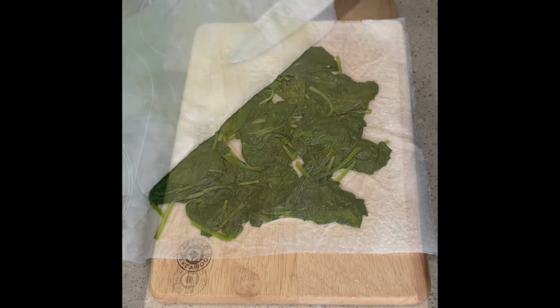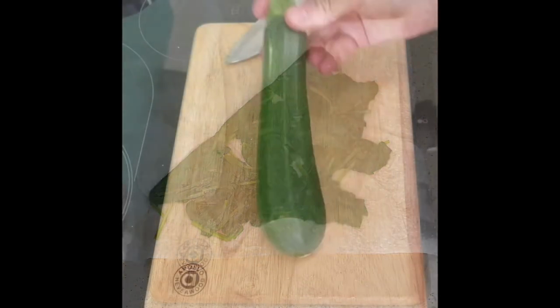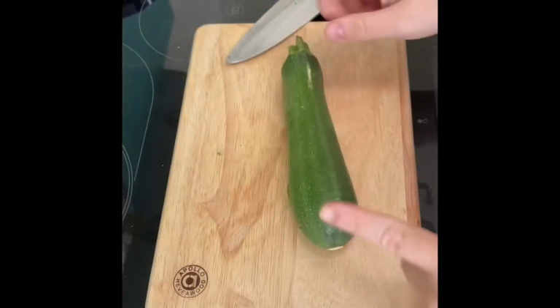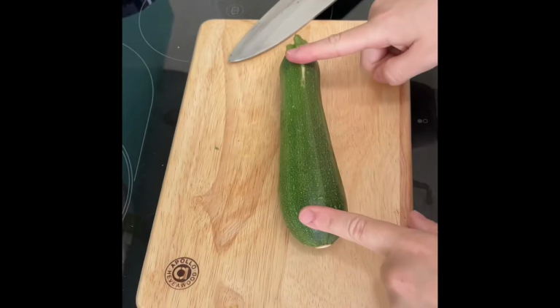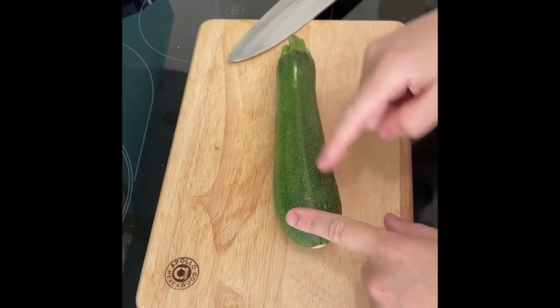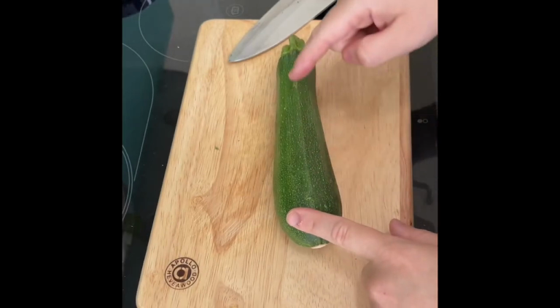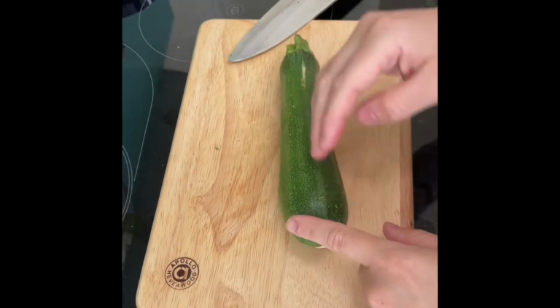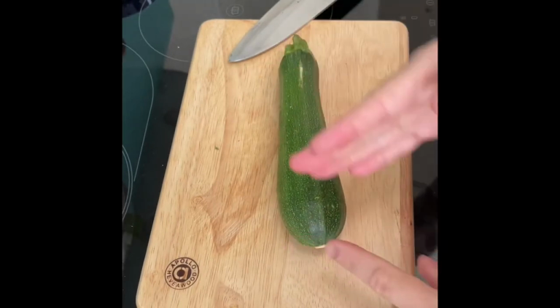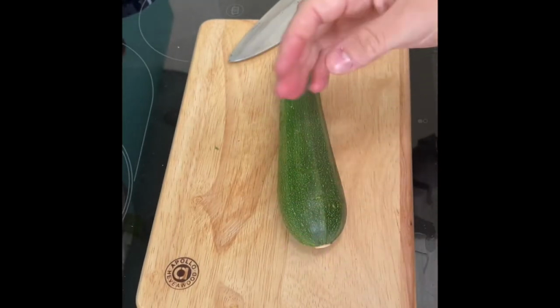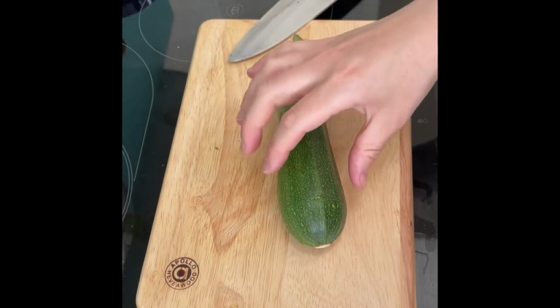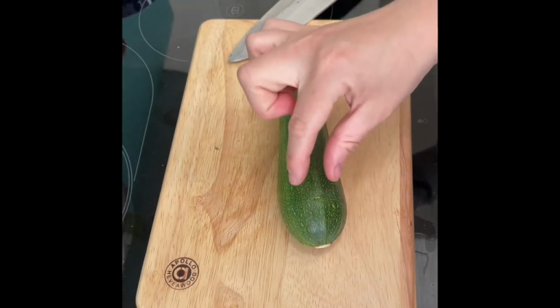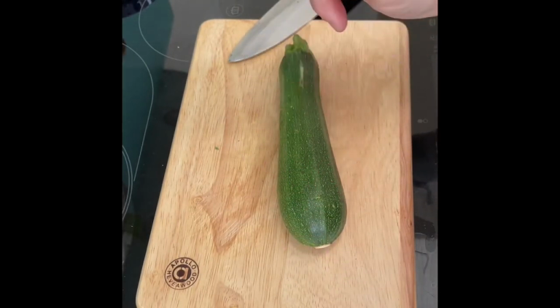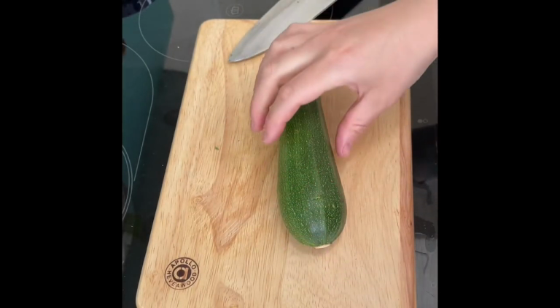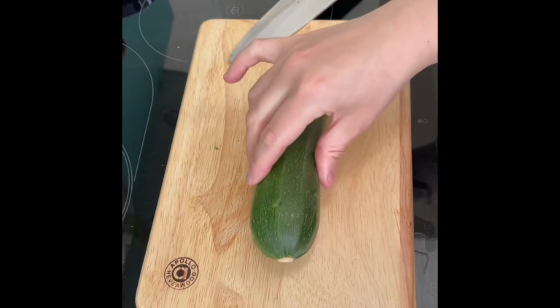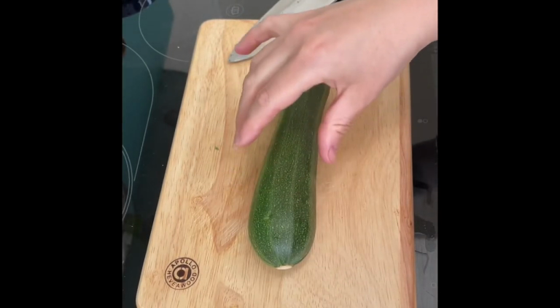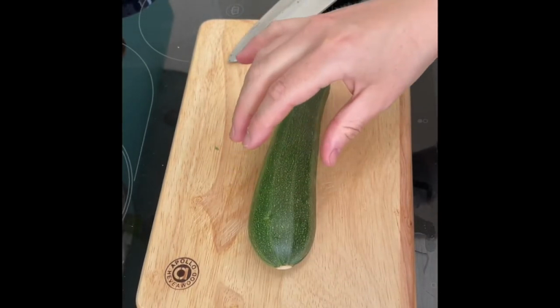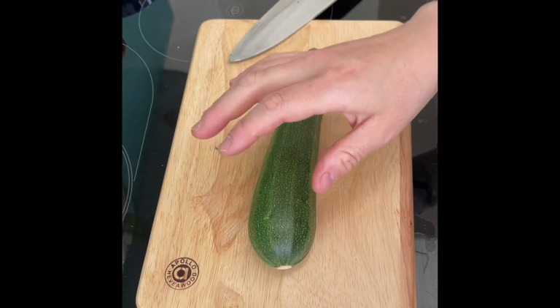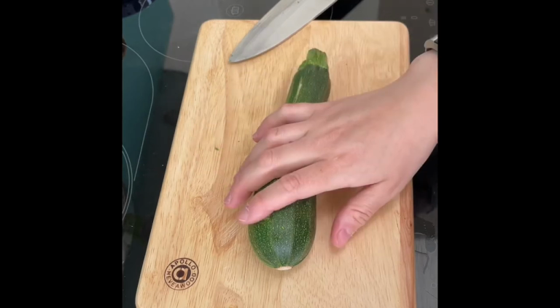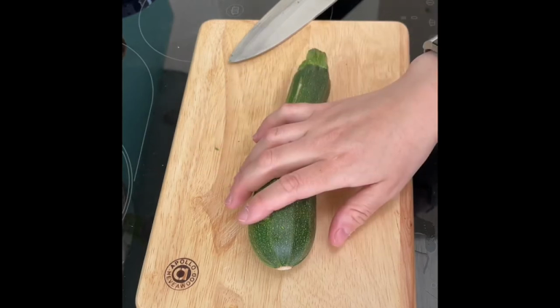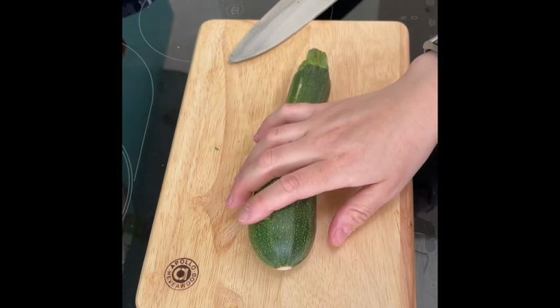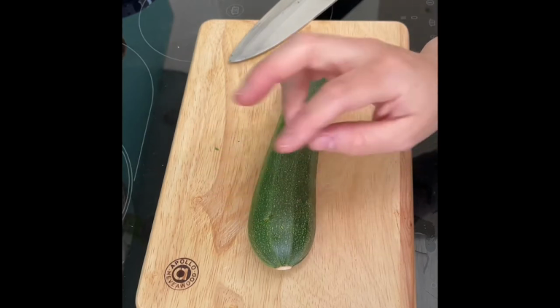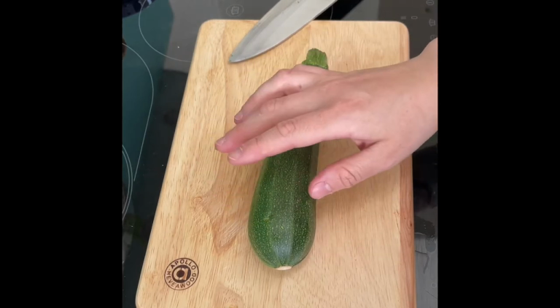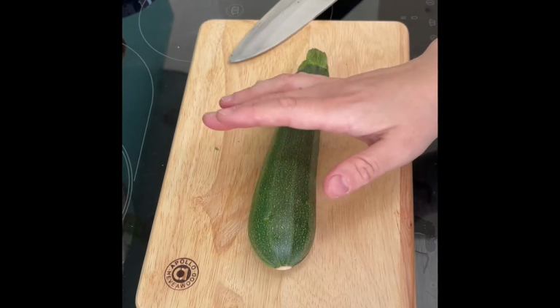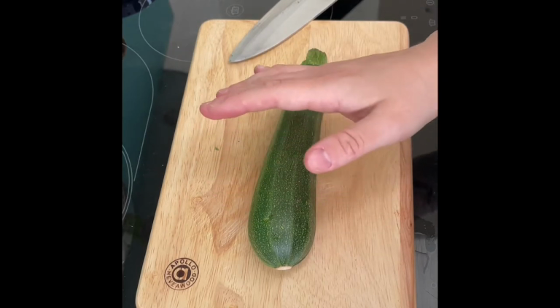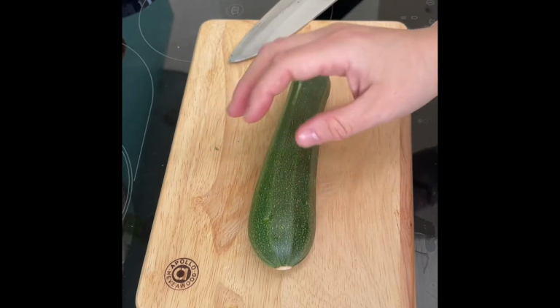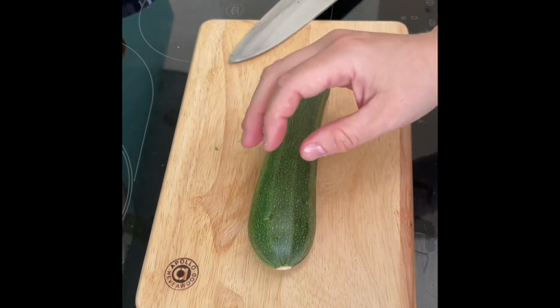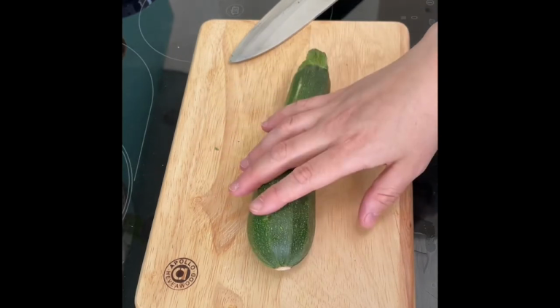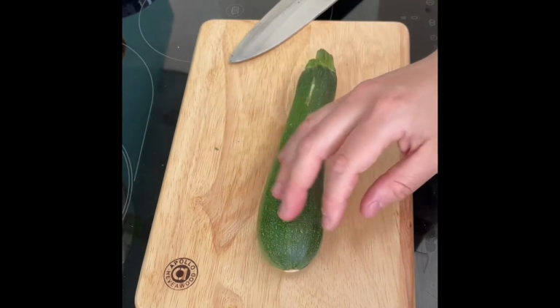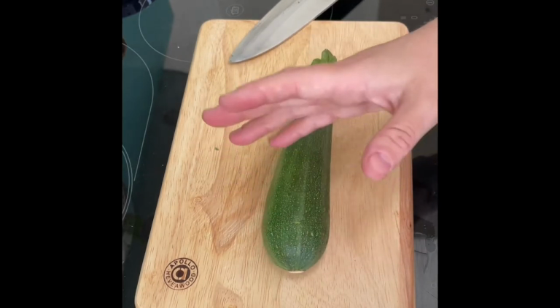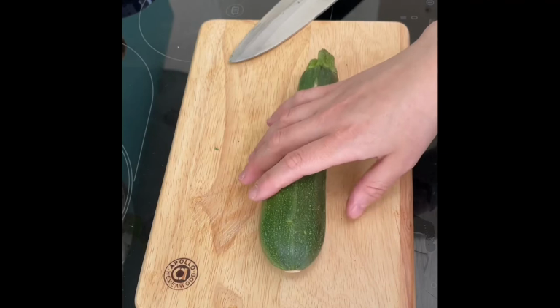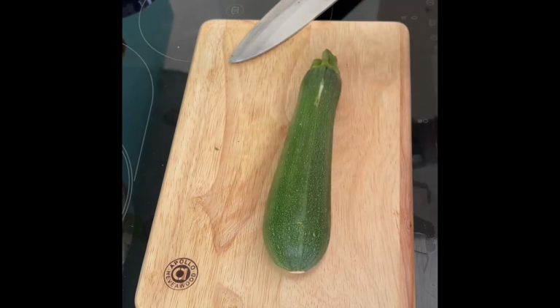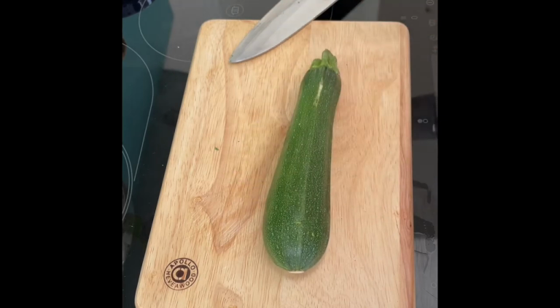I'm going to chop the ends off the courgette and then cut them into quarter slices, and stick that in an oven preheated to 200°C for about 20 minutes with olive oil, some salt, pepper, and mixed herbs.